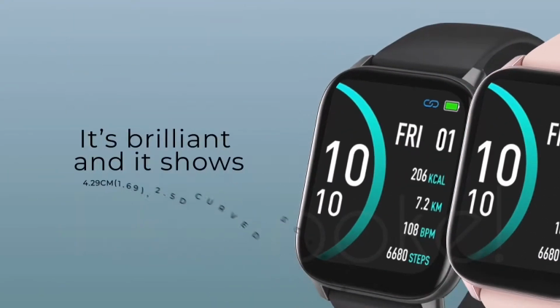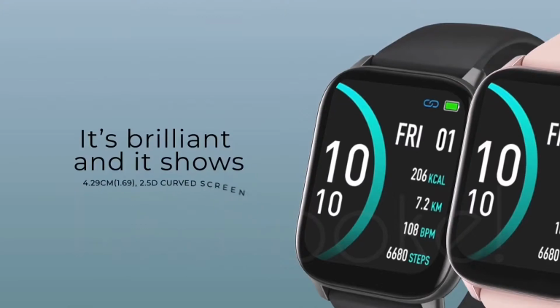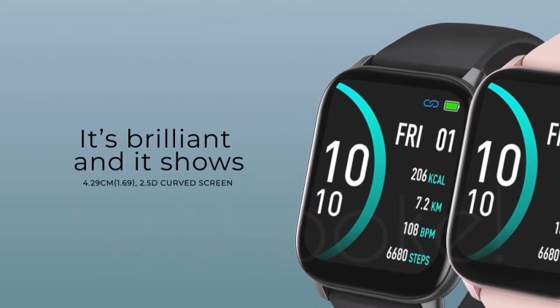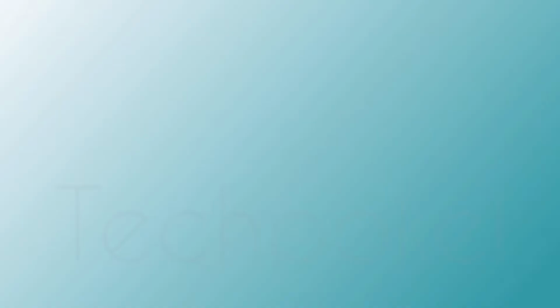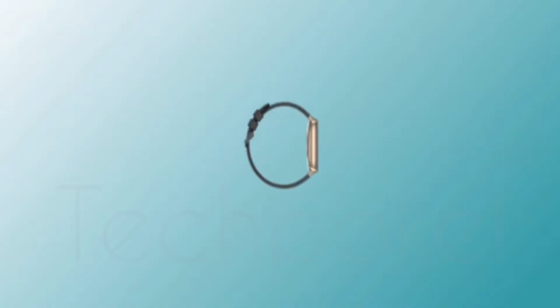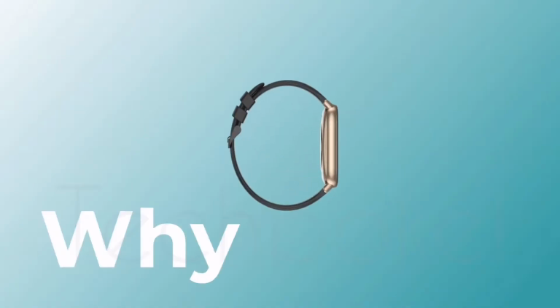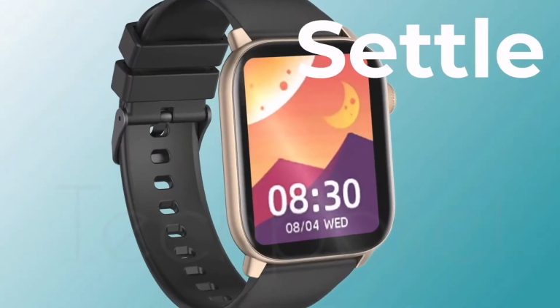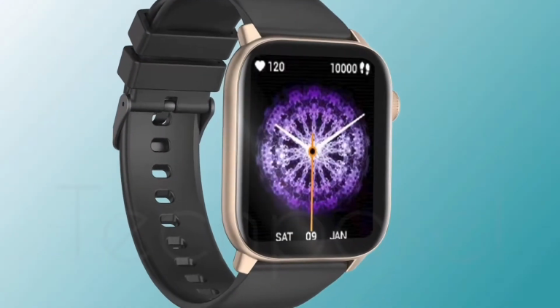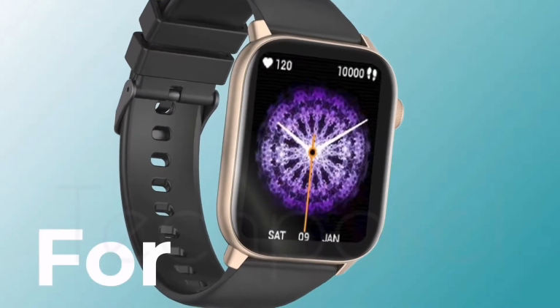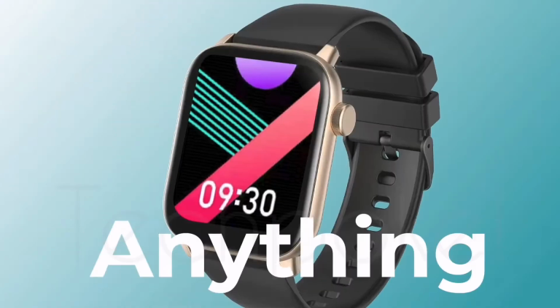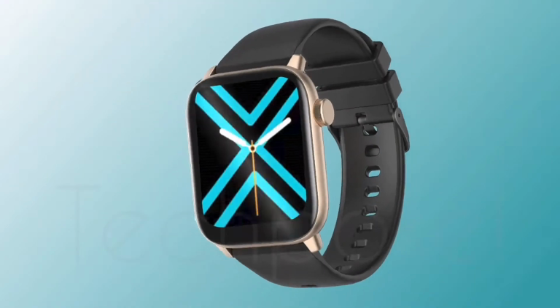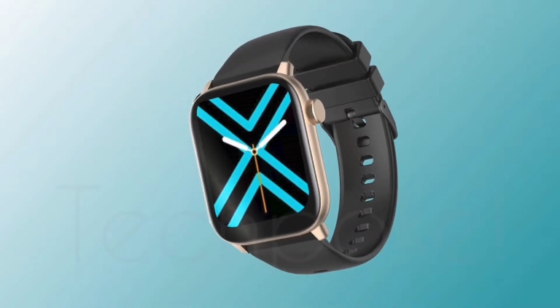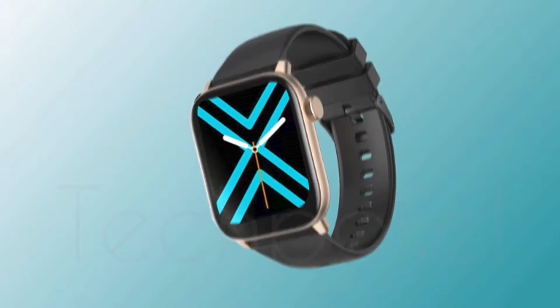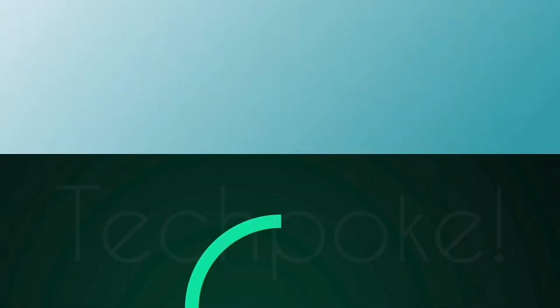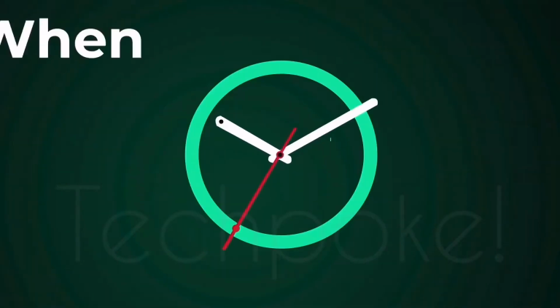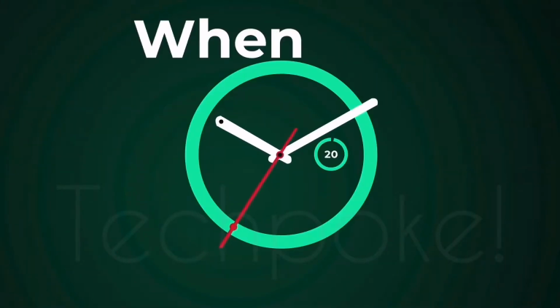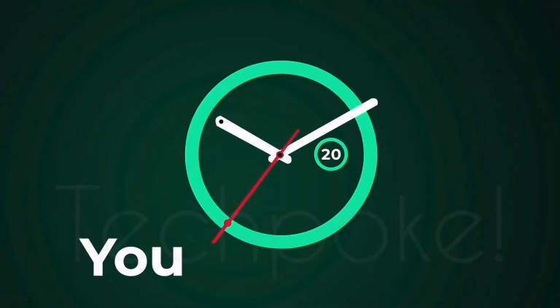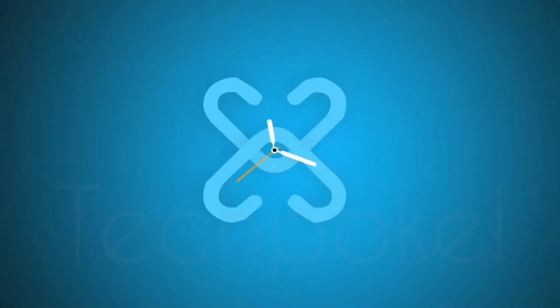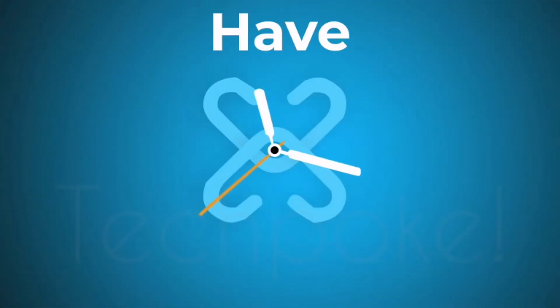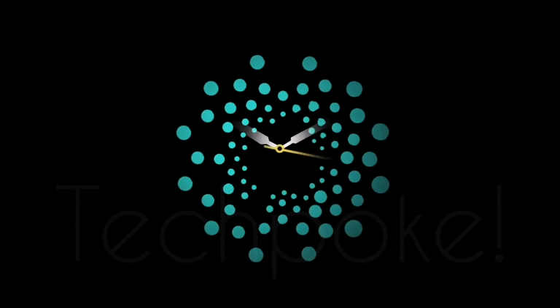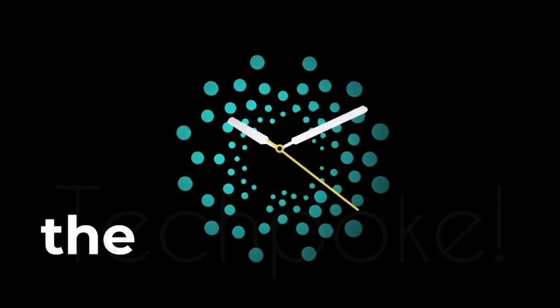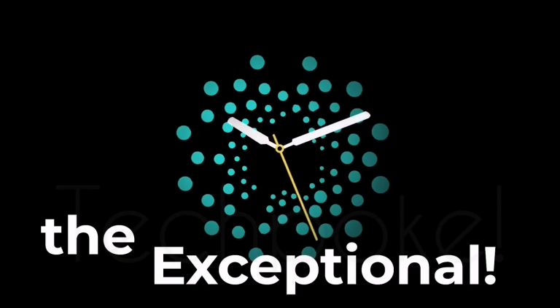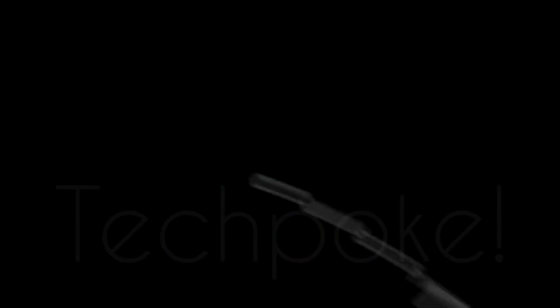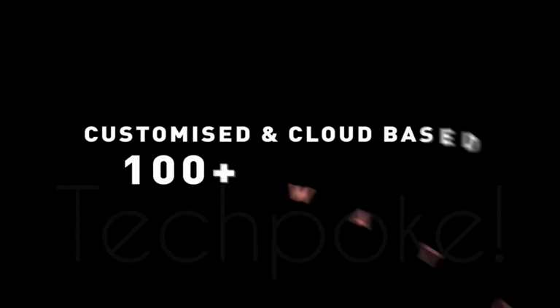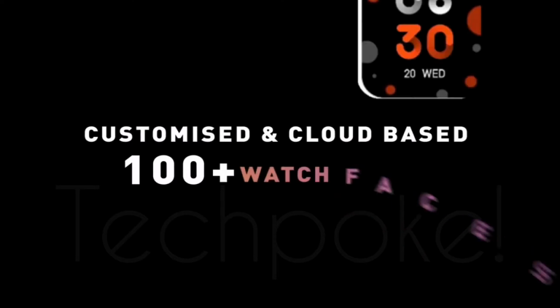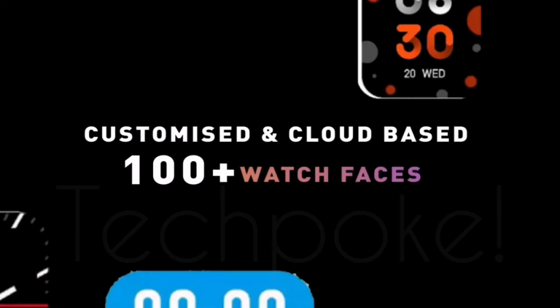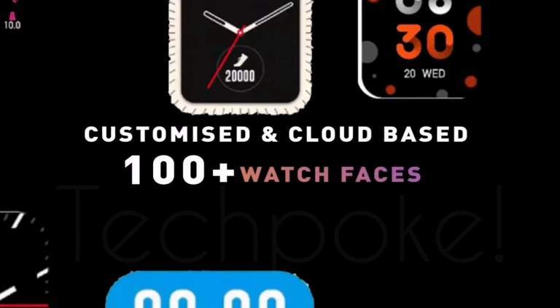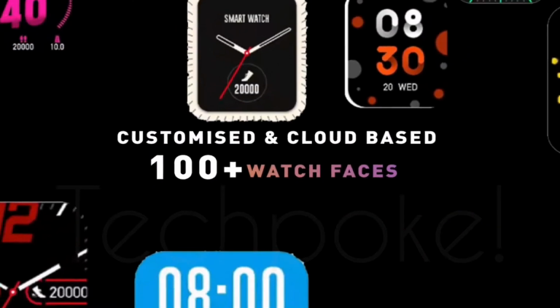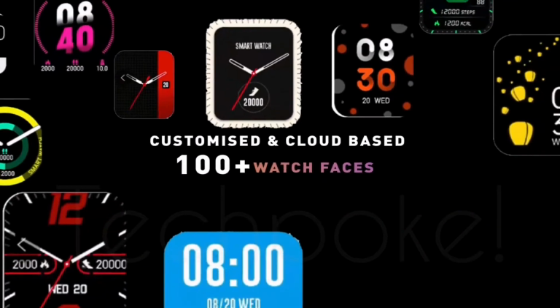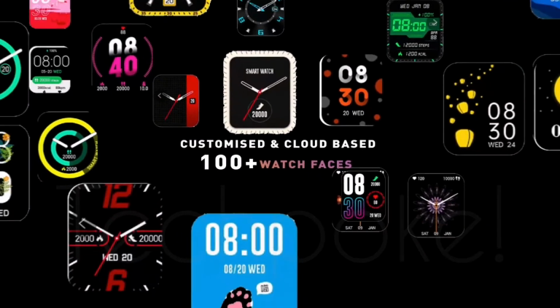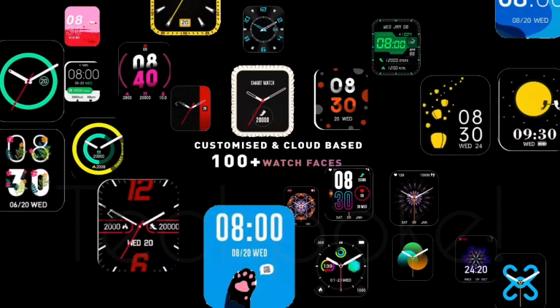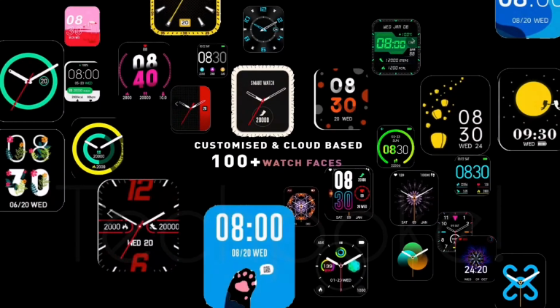It does not have a rotatable button, but it has an apple-style accent. You get an LCD display with a resolution of 240x280 pixels. Along with that, you get hundreds of watch faces that you can use according to your mood.